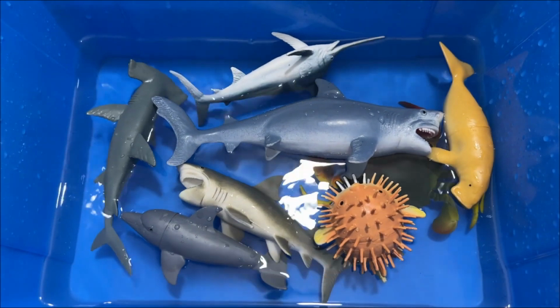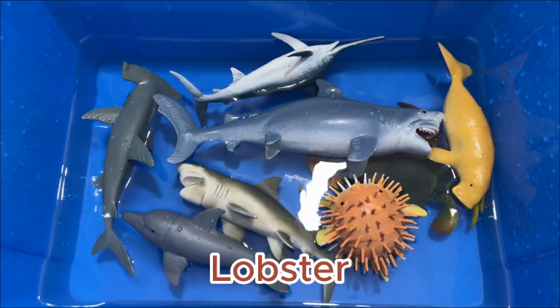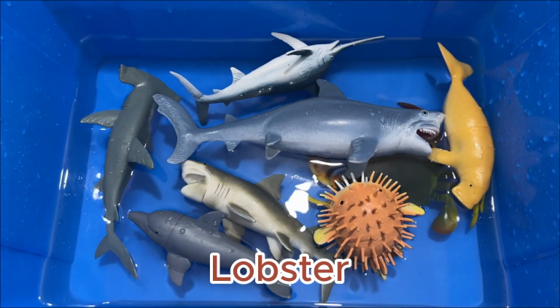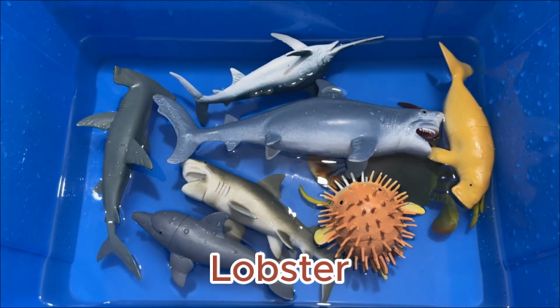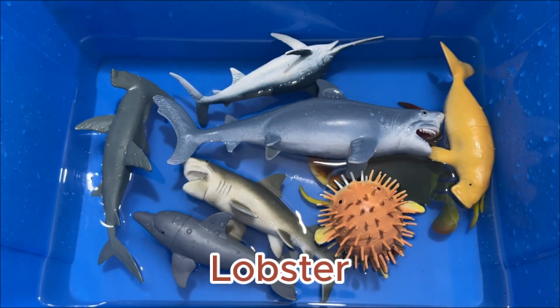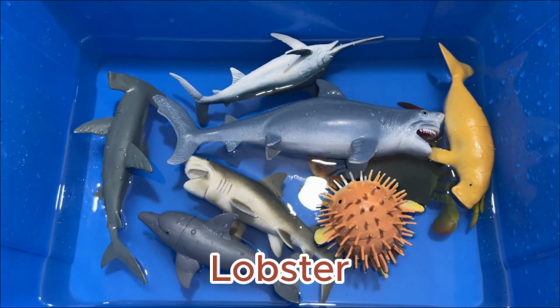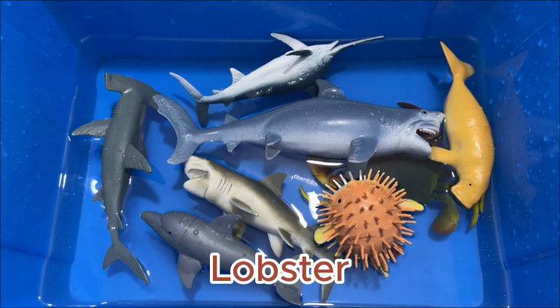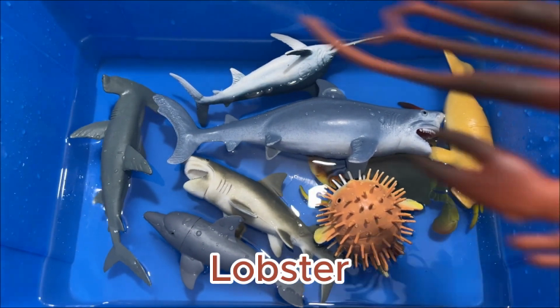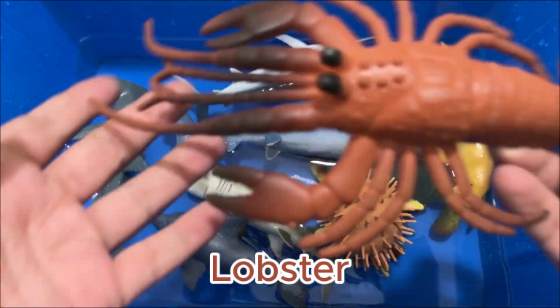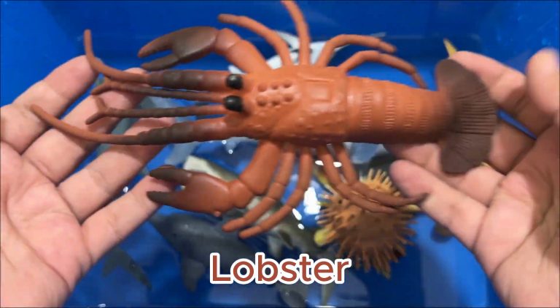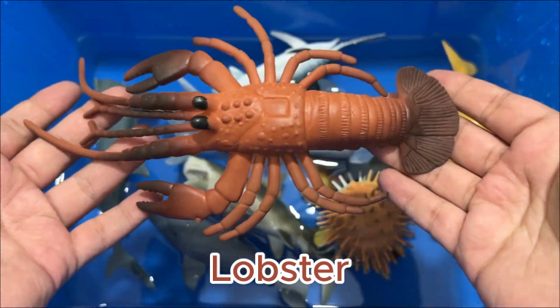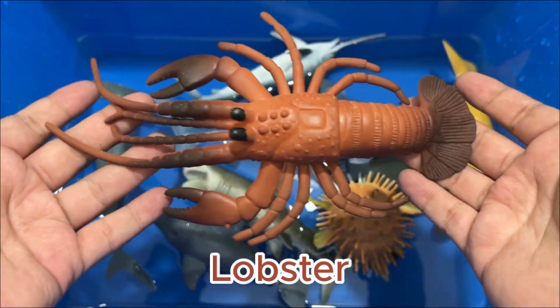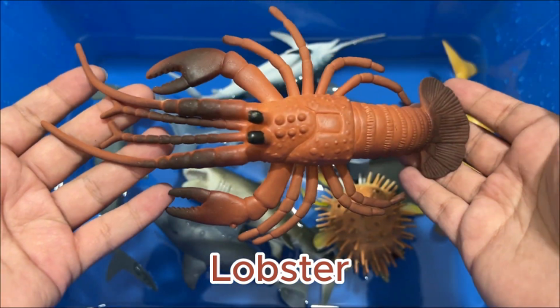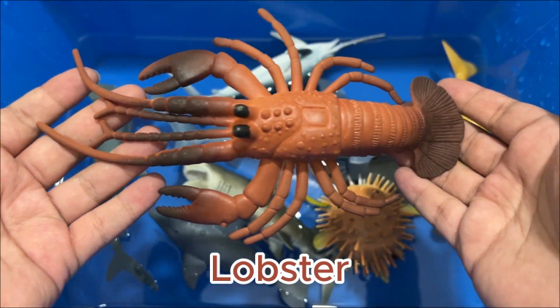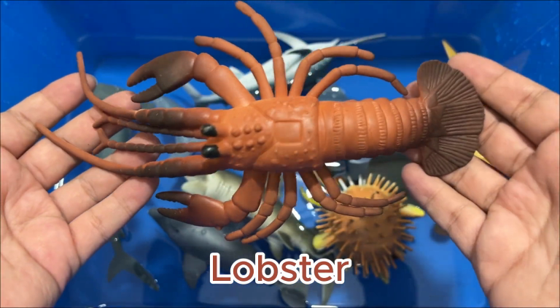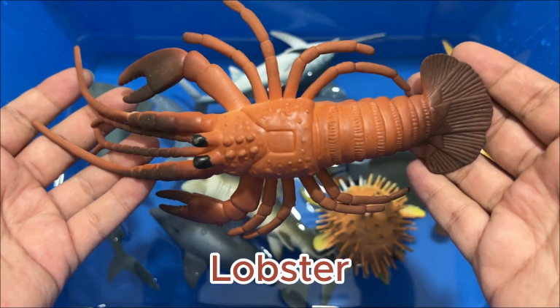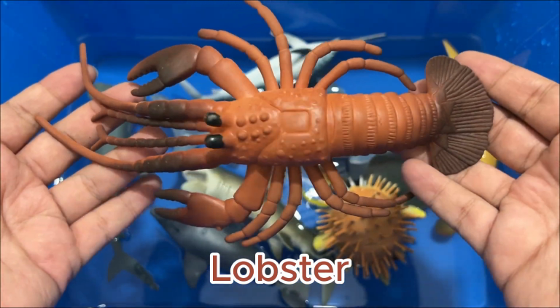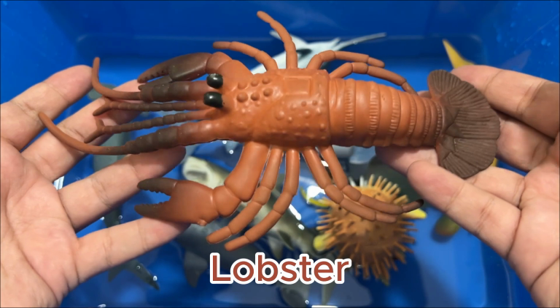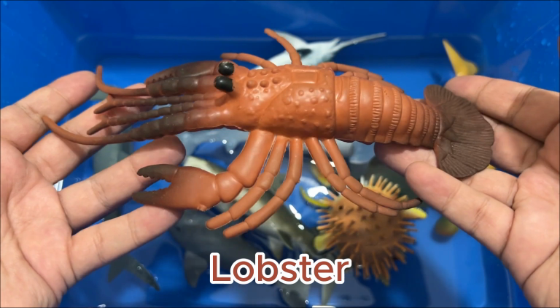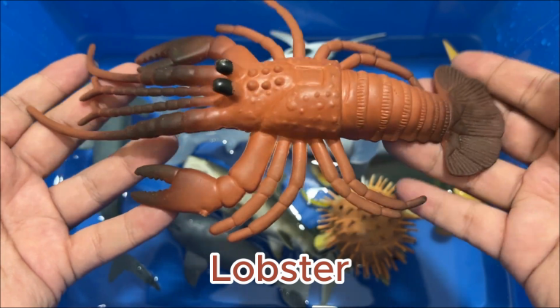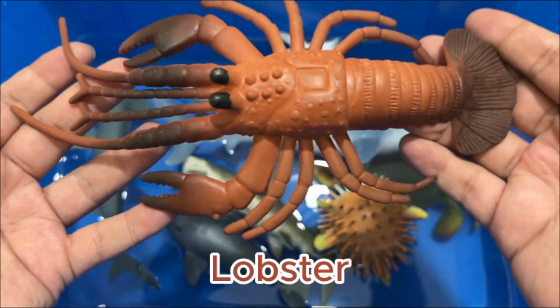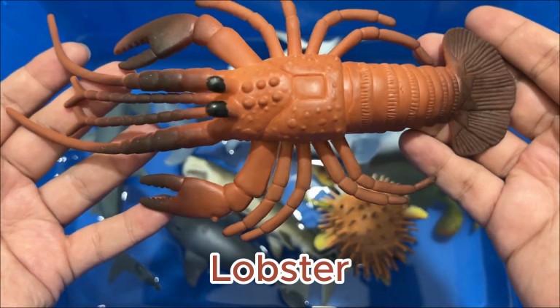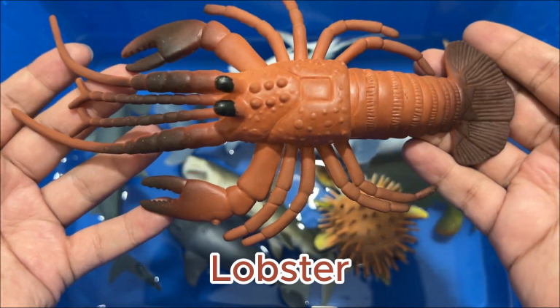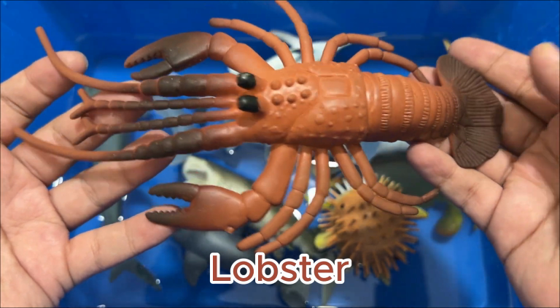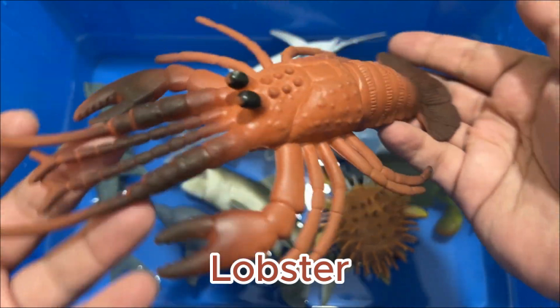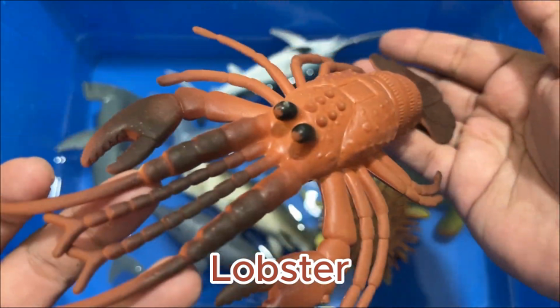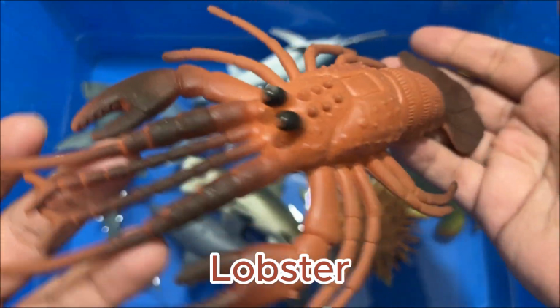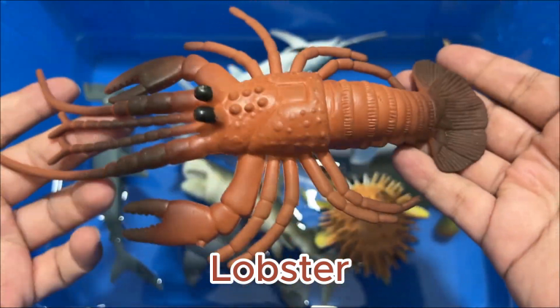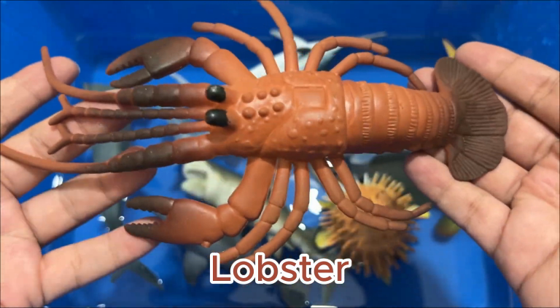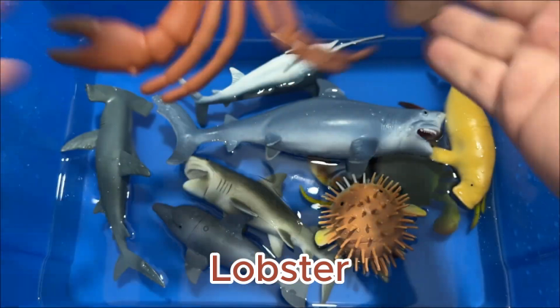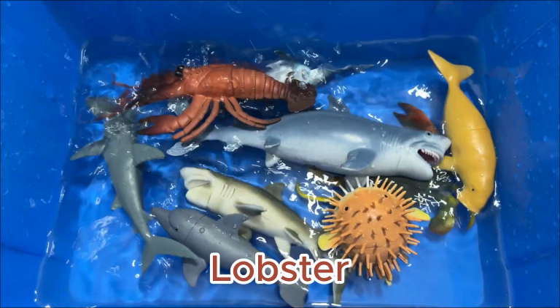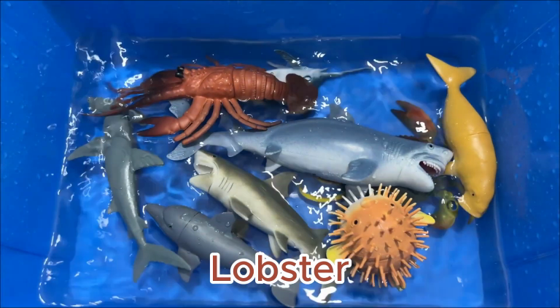Lobsters have compound eyes on movable stalks, two pairs of long antennae, and several pairs of swimming legs, called swimmerets, on the elongated abdomen.